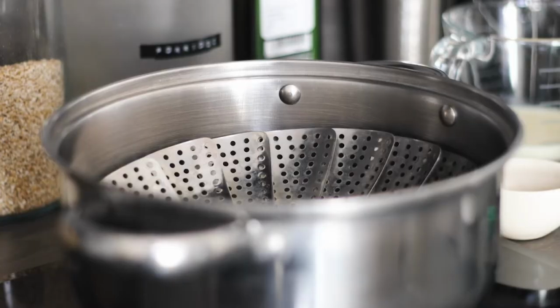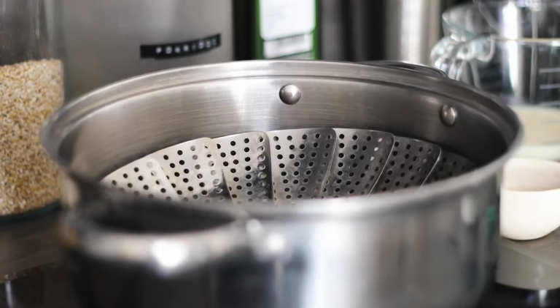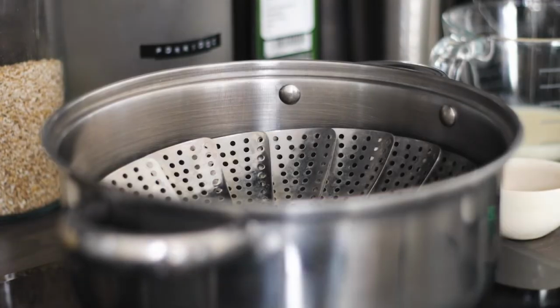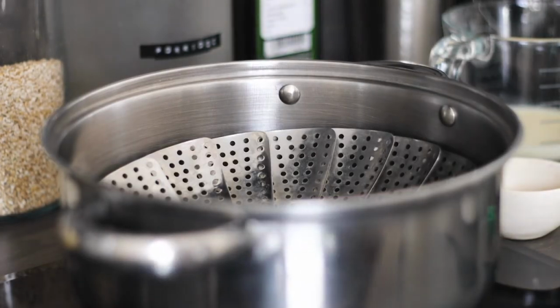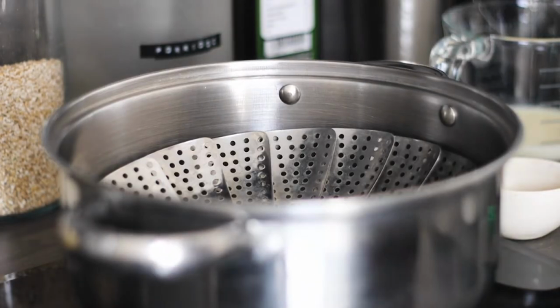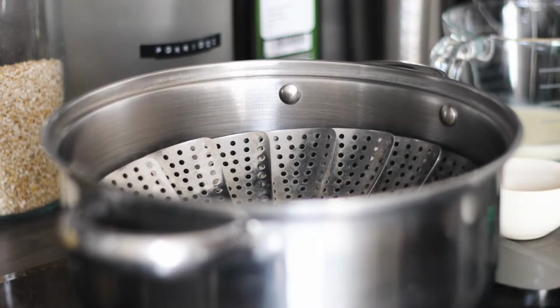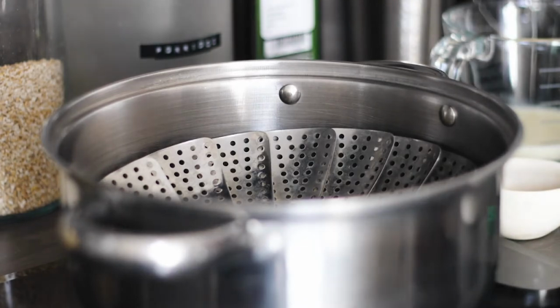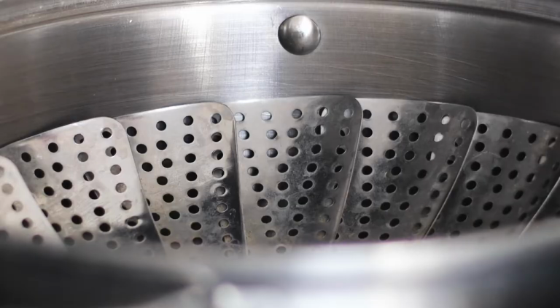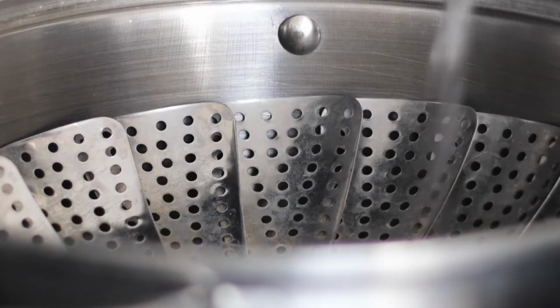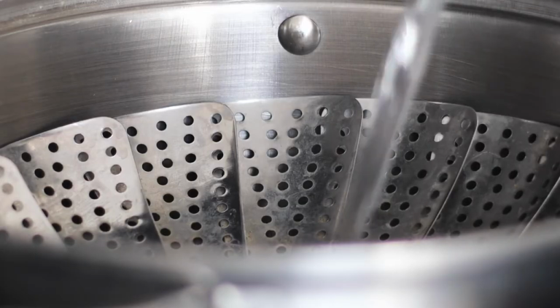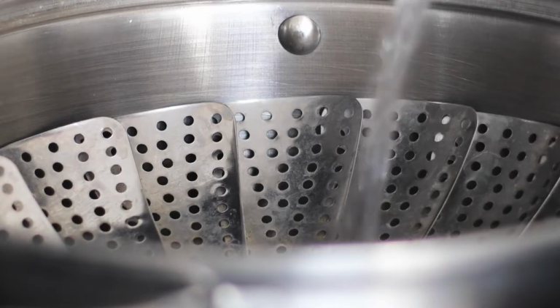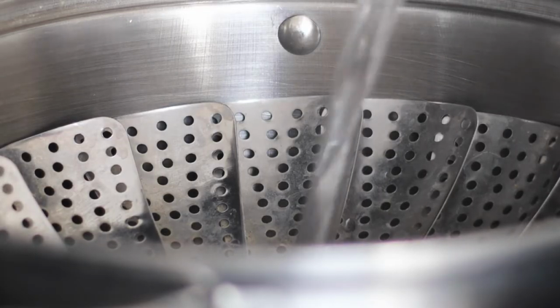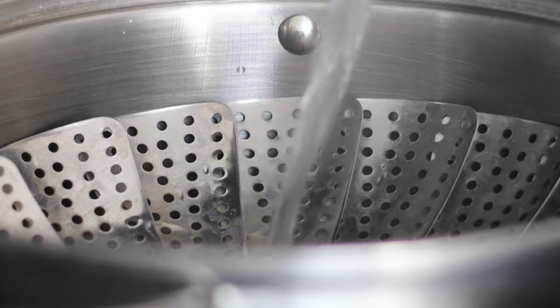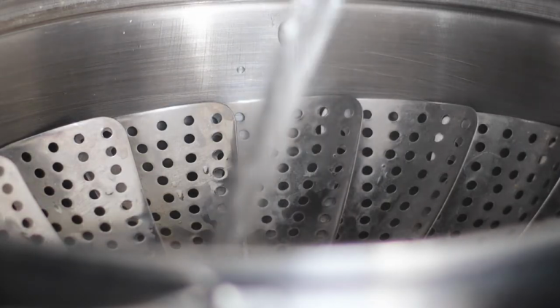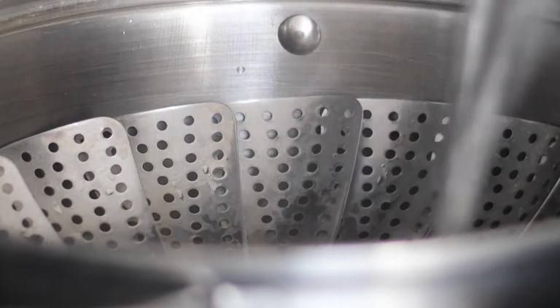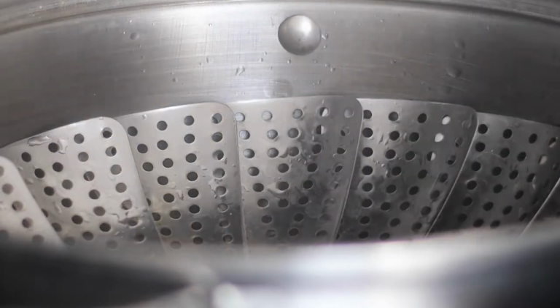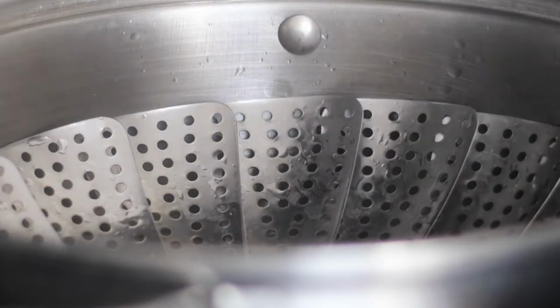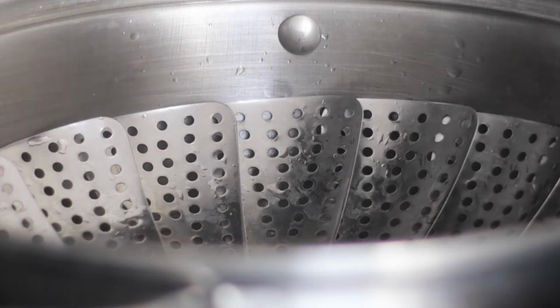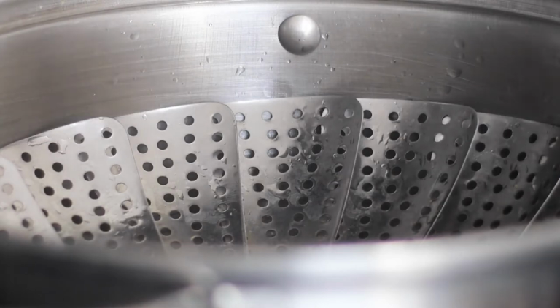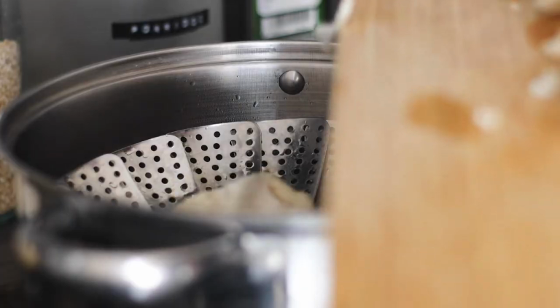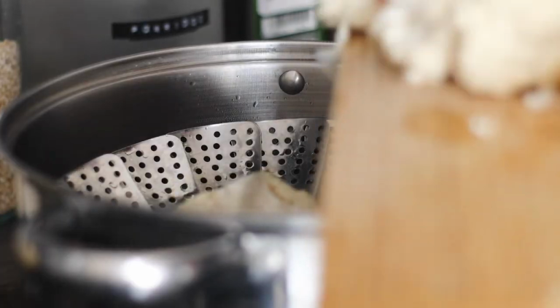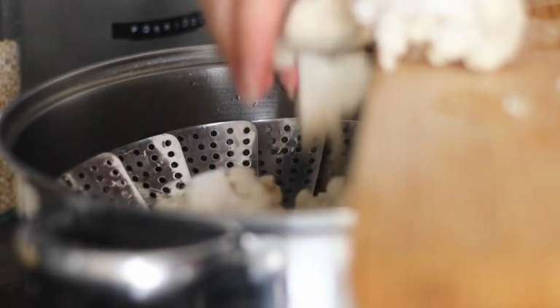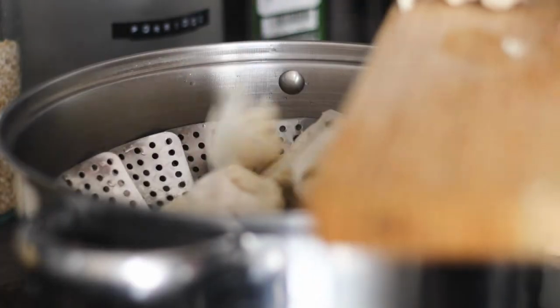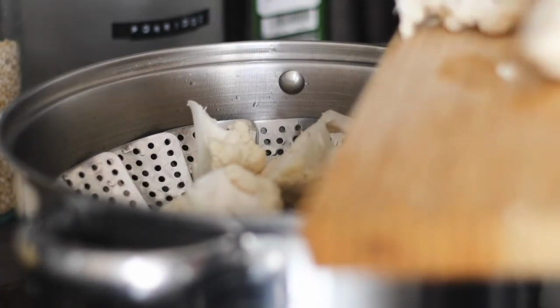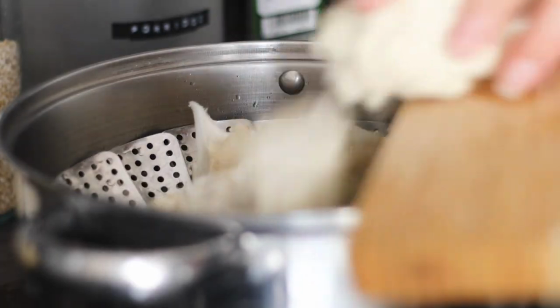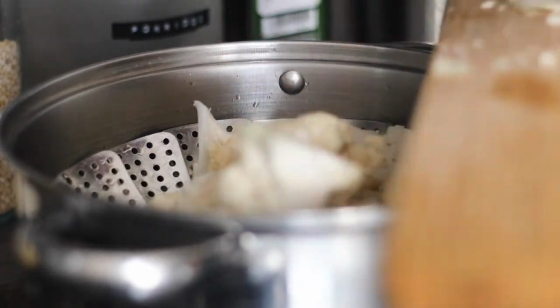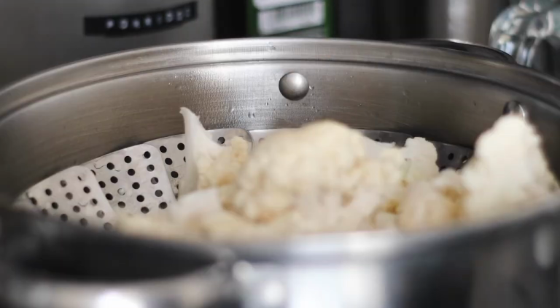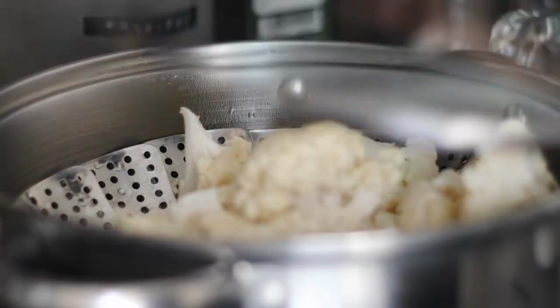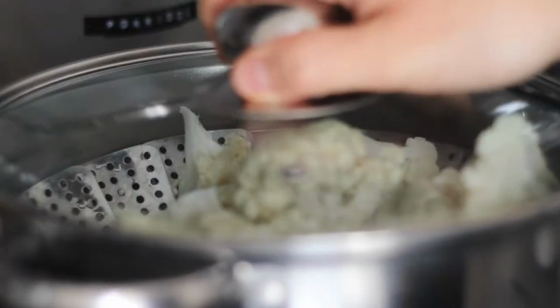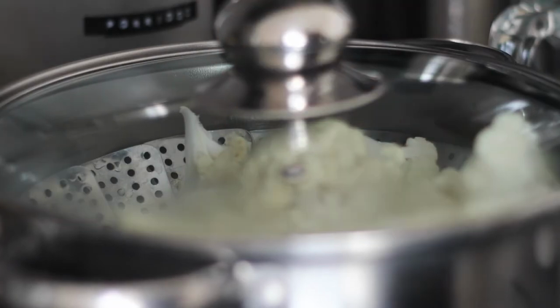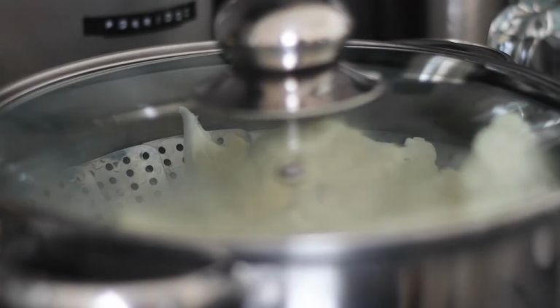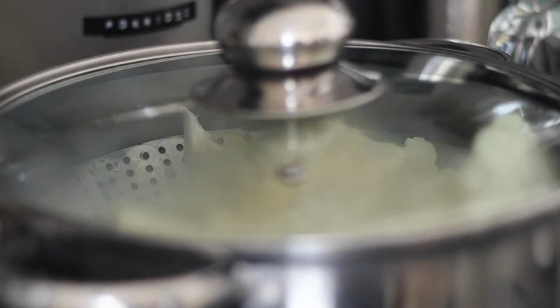To steam my cauliflower I usually just use a large pot and one of these foldable steaming baskets. Simply add a little bit of water into the pot, put it on medium heat, then place your cauliflower inside the steaming basket and put the lid on top.